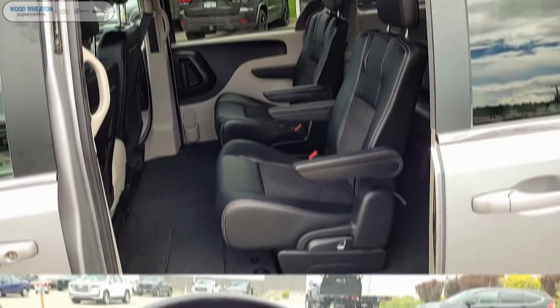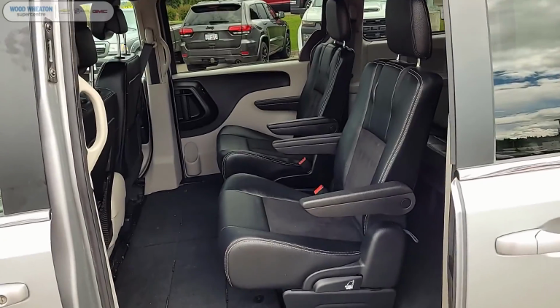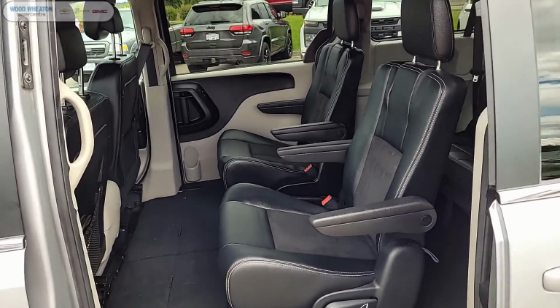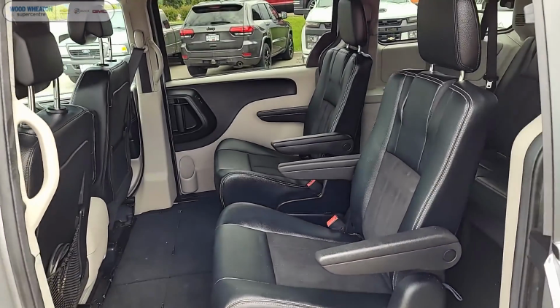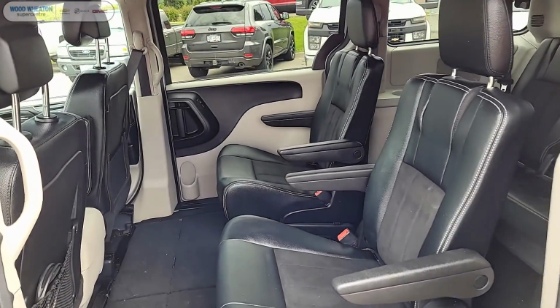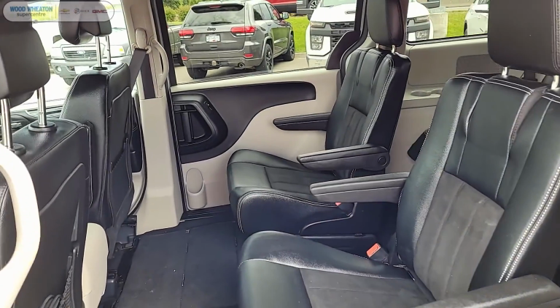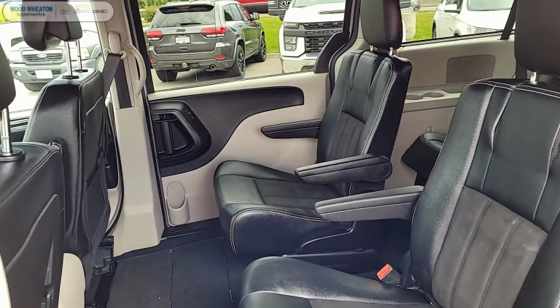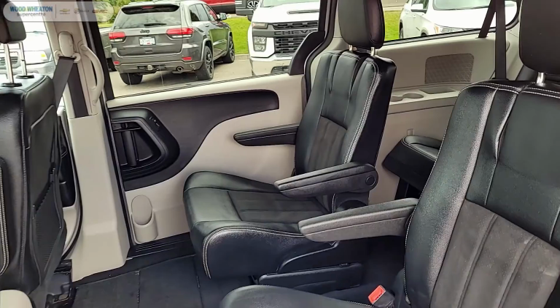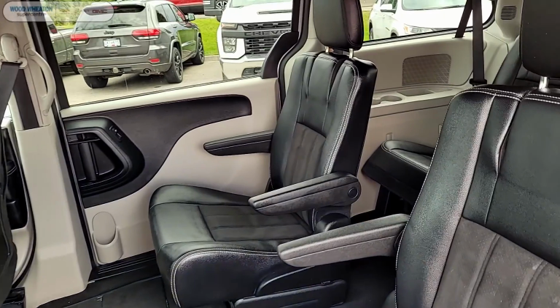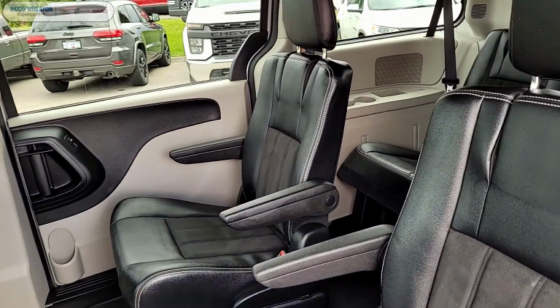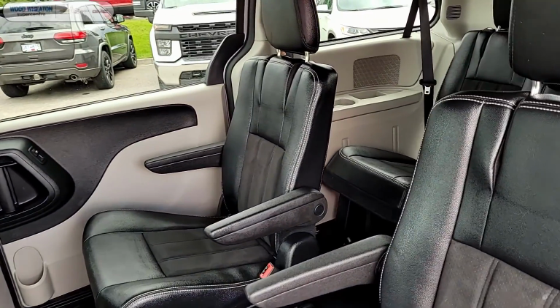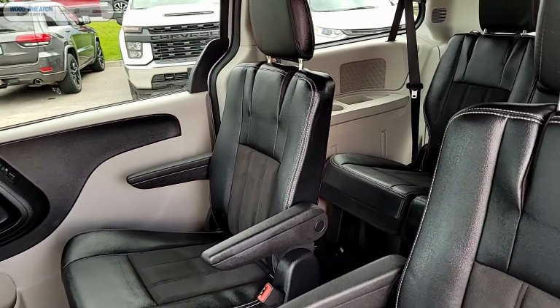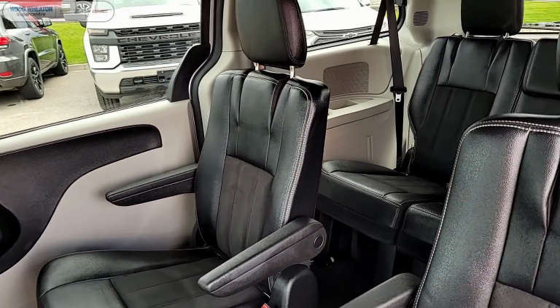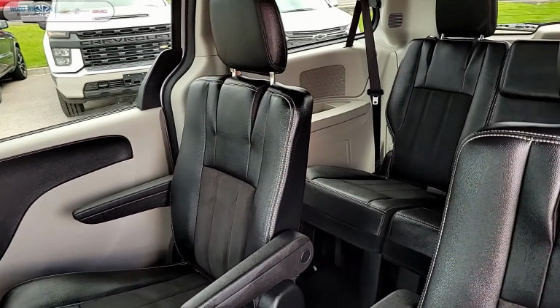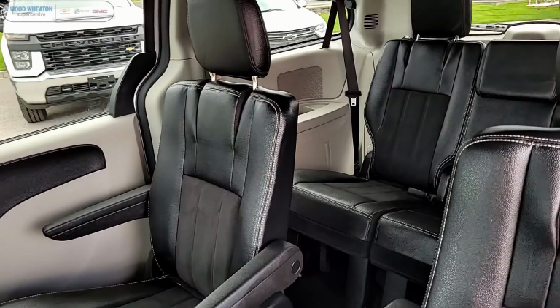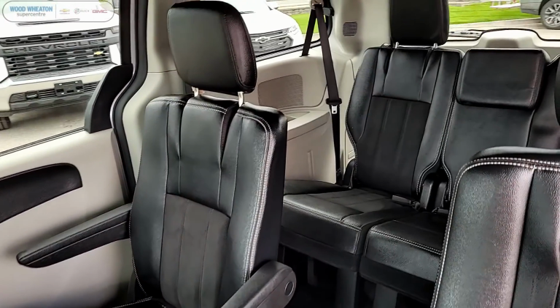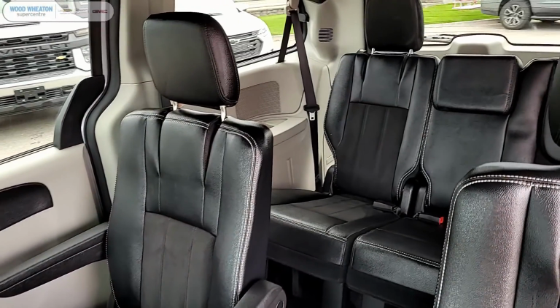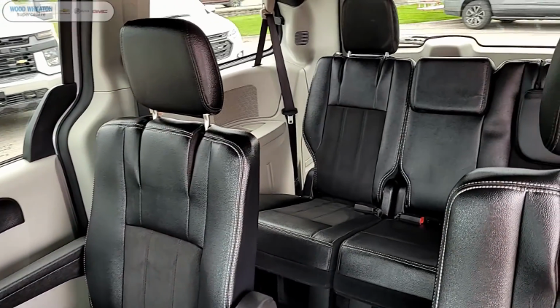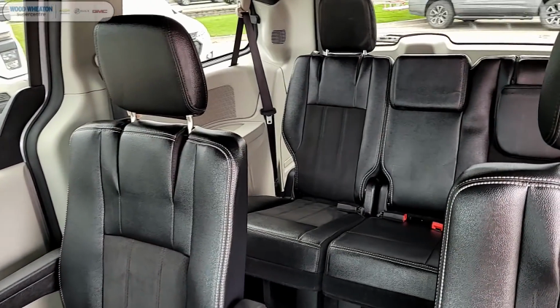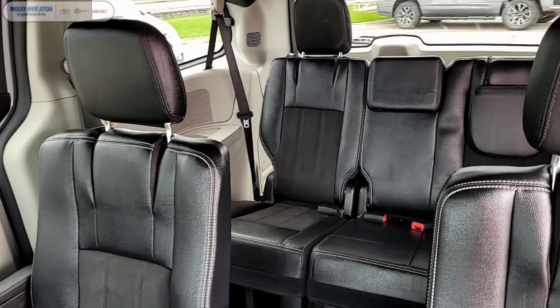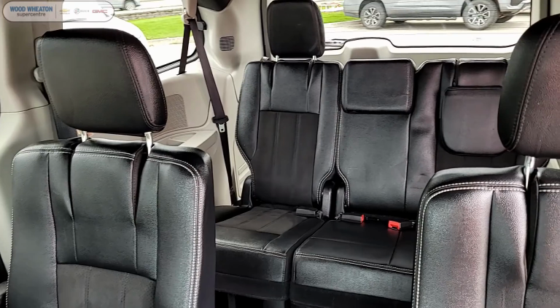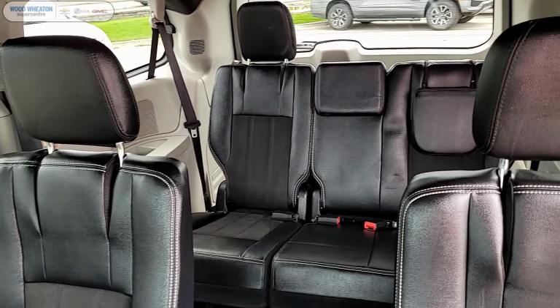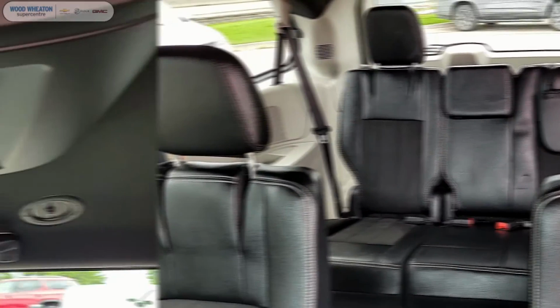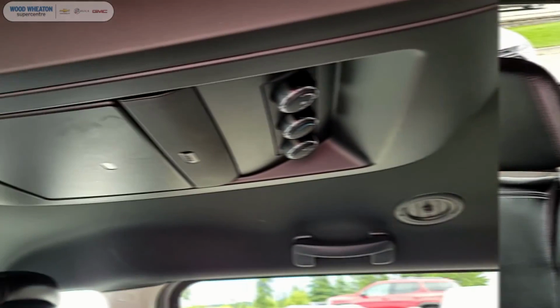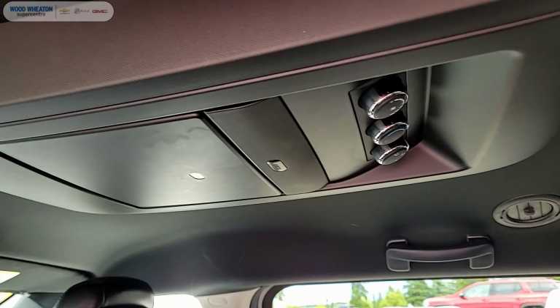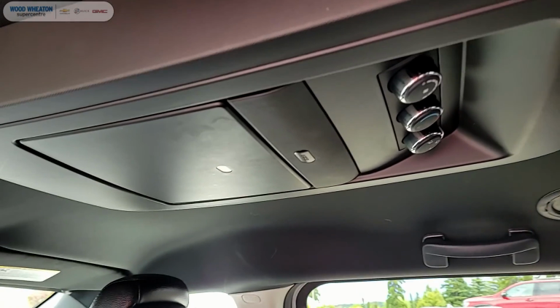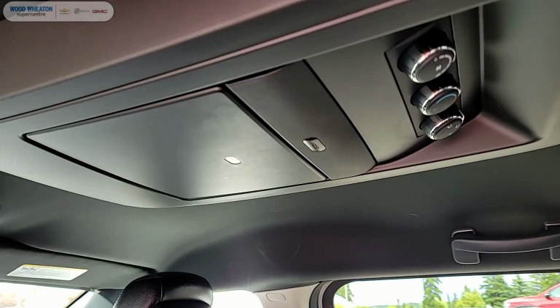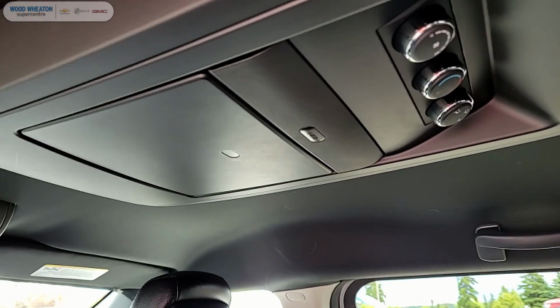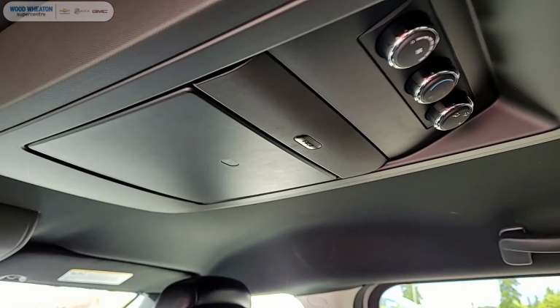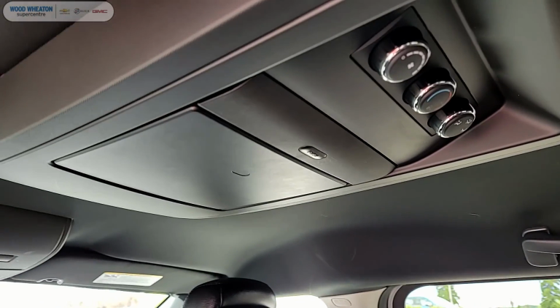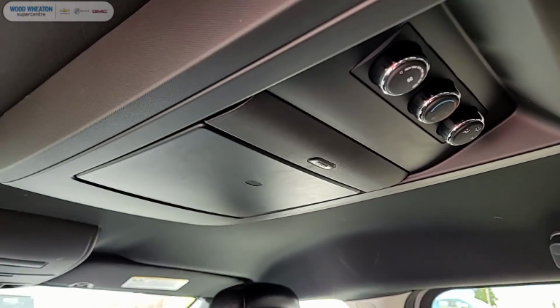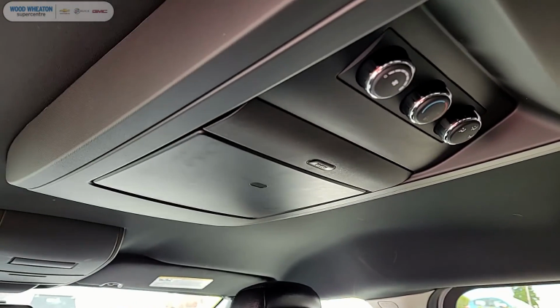As we take a peek into the rear here, you can see our second row comes with the split captain seats, and the third row is equipped with the split fold bench seats. Also directing your attention to the roof here, you can see the DVD entertainment system.